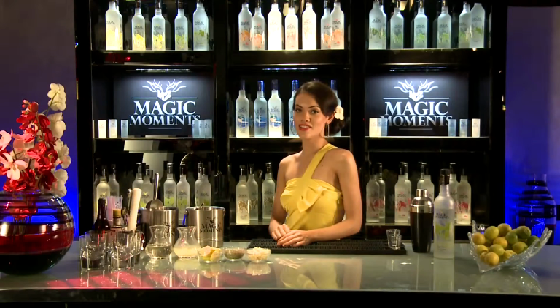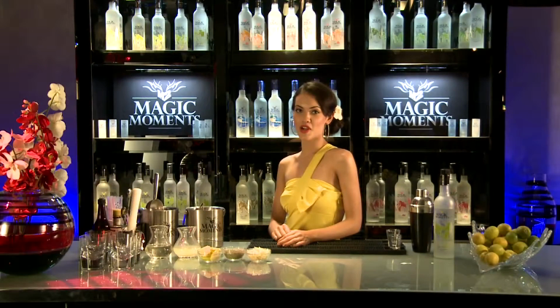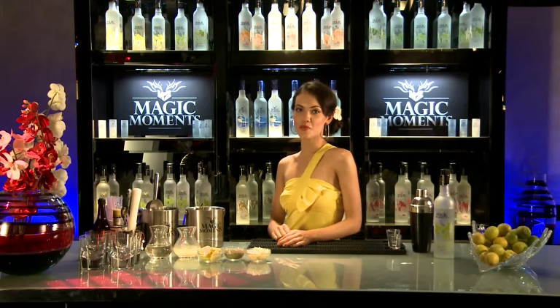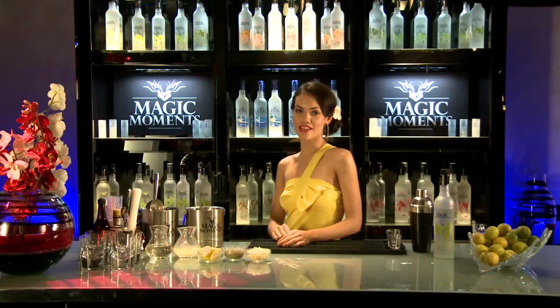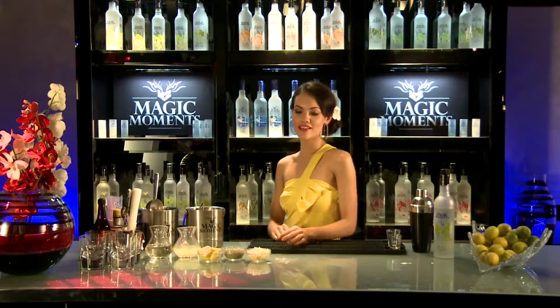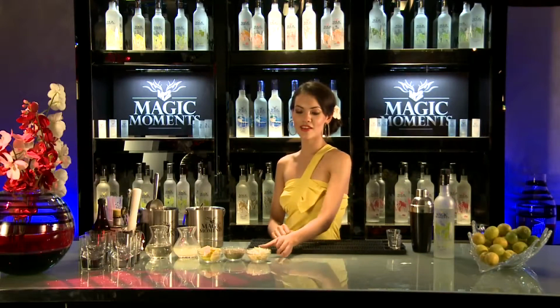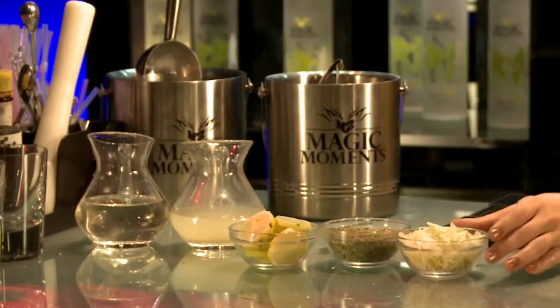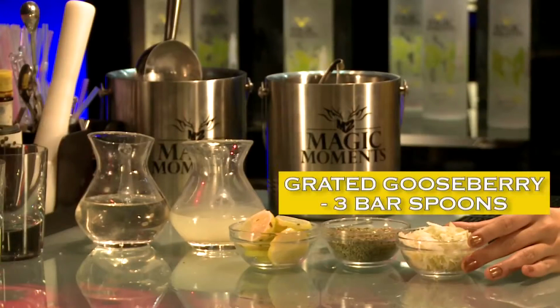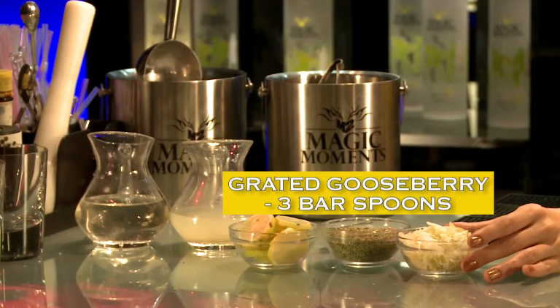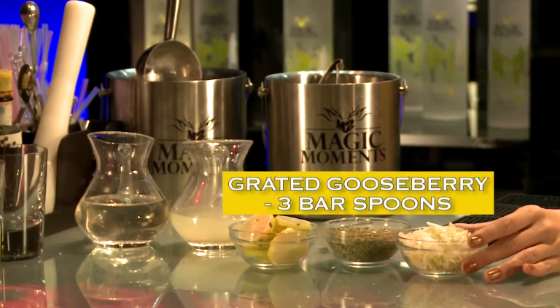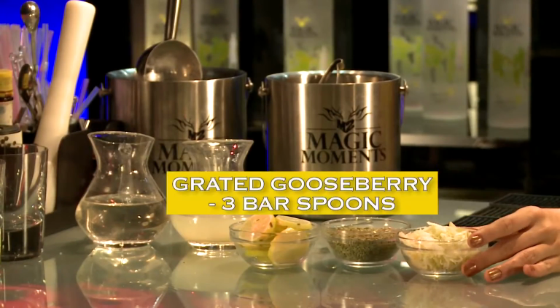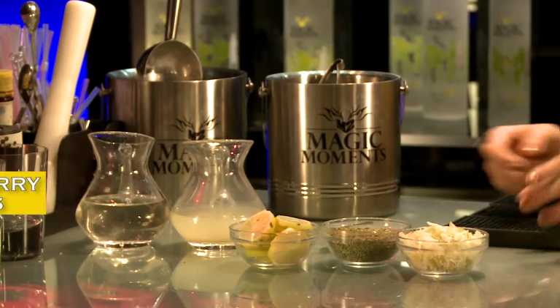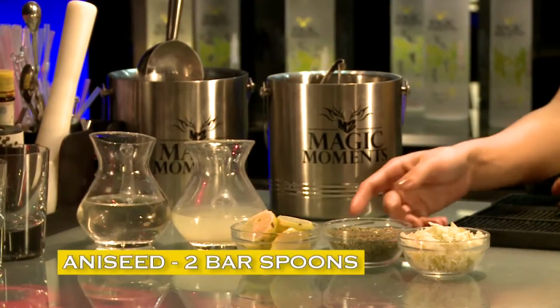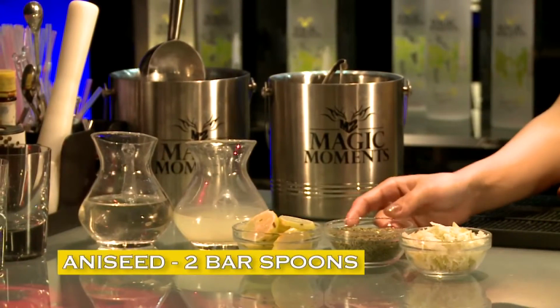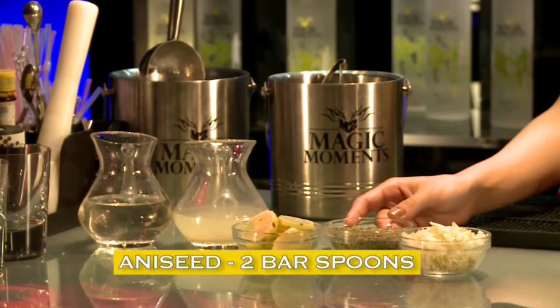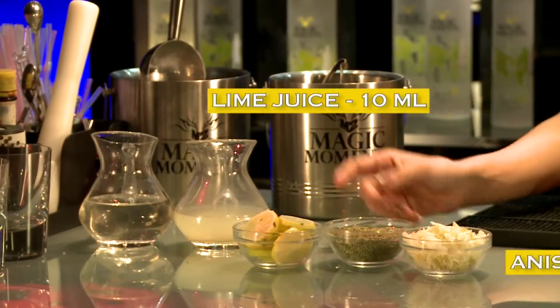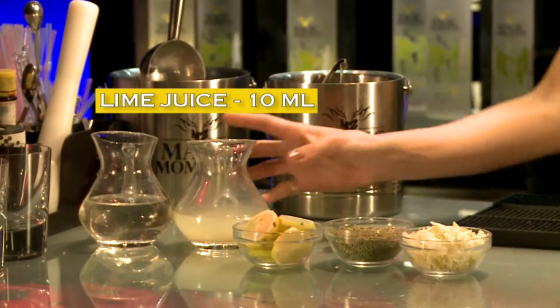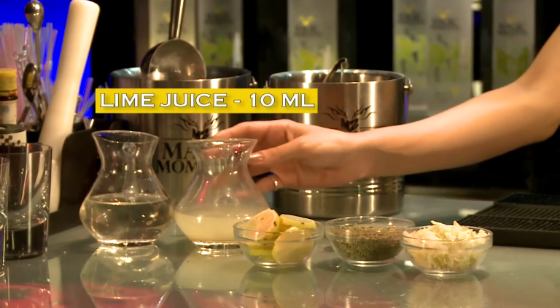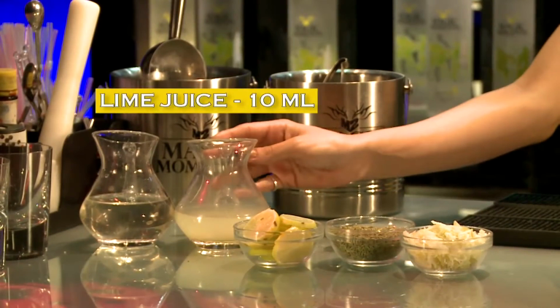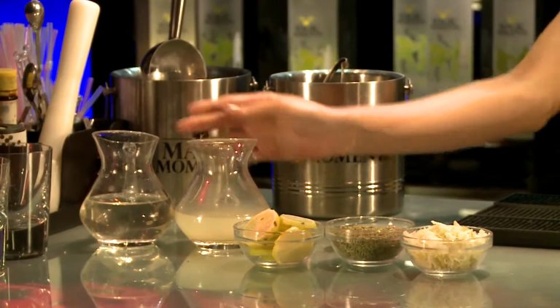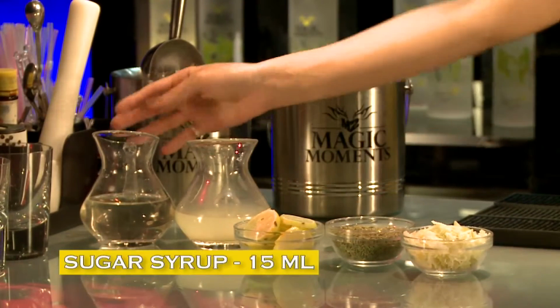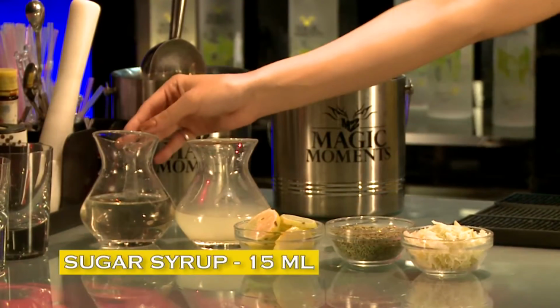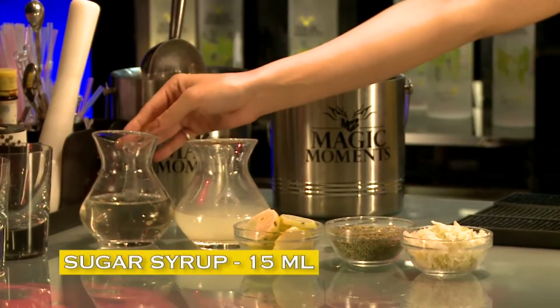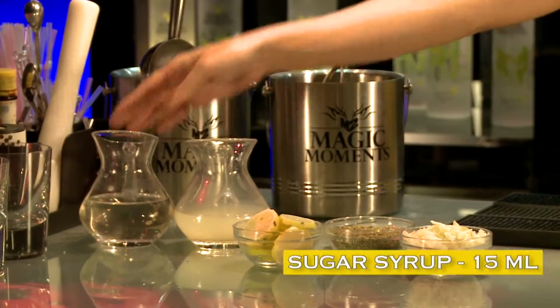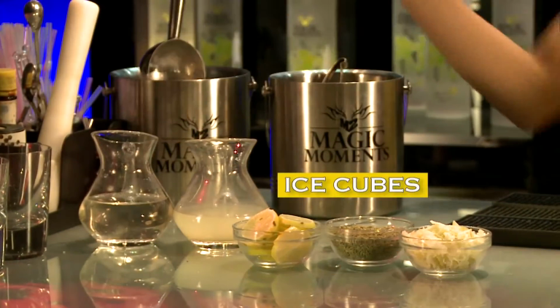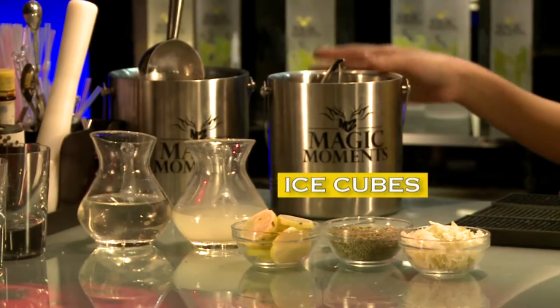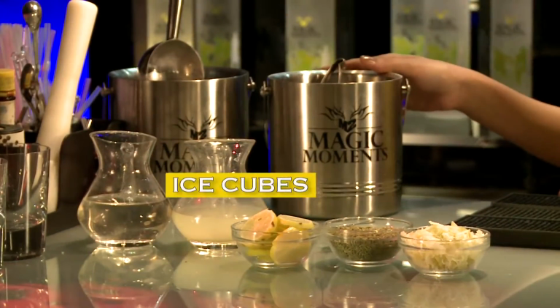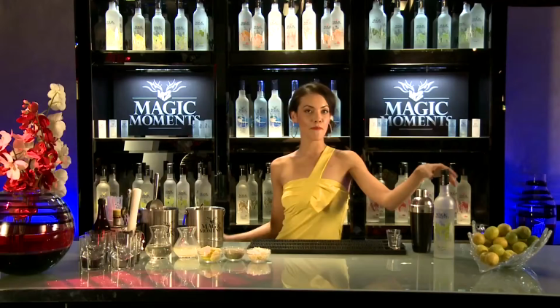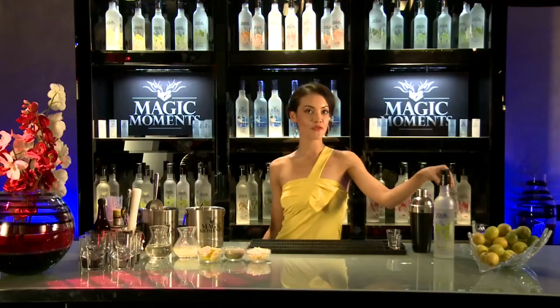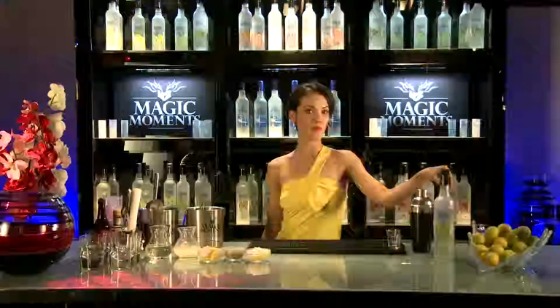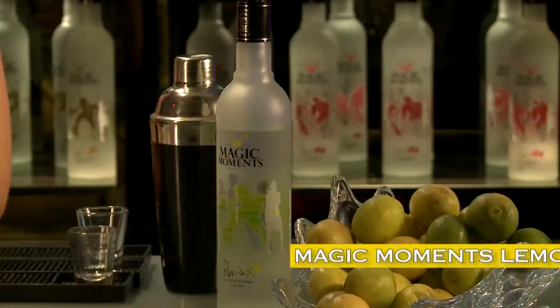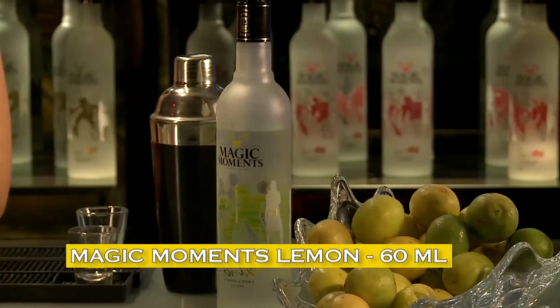To get started, we need grated gooseberry, aniseed, lime juice, sugar syrup, ice, and Magic Moments lemon.